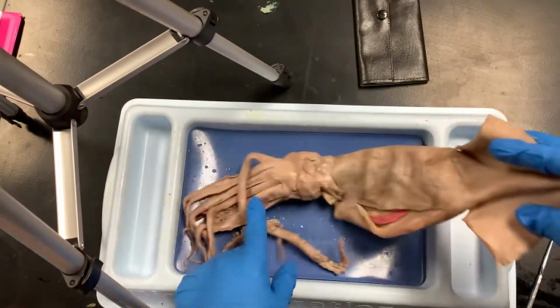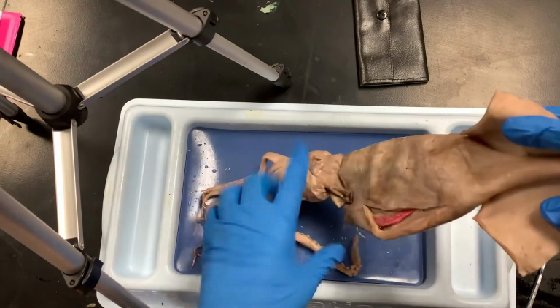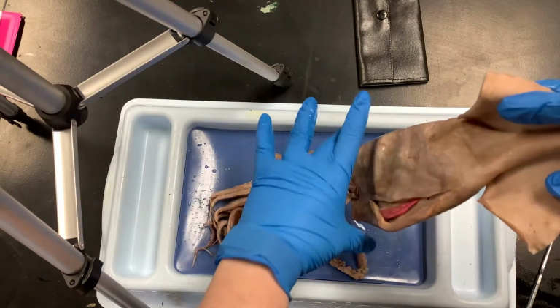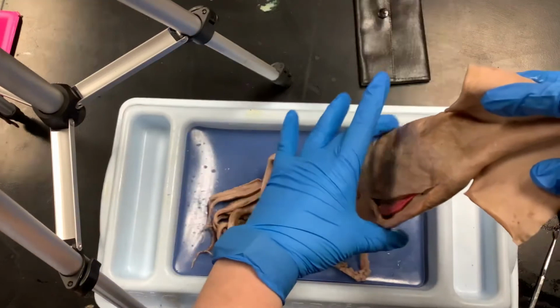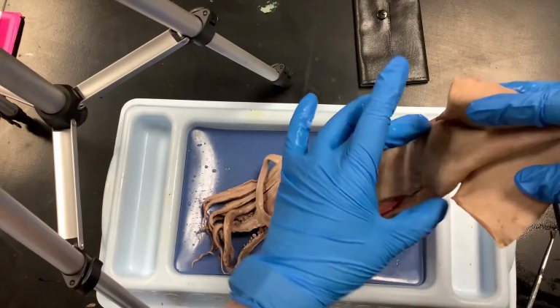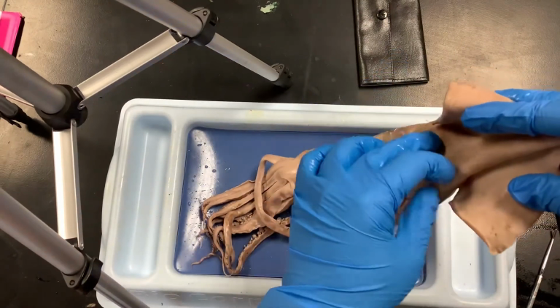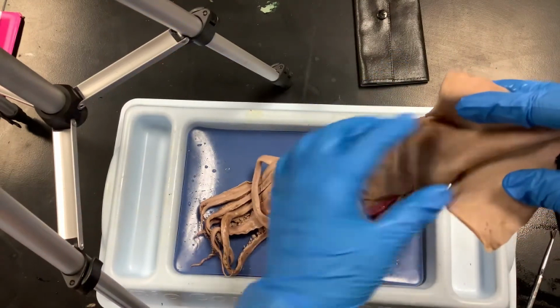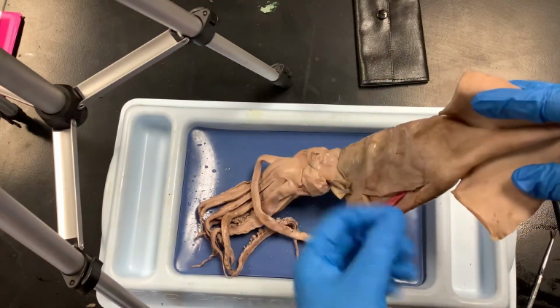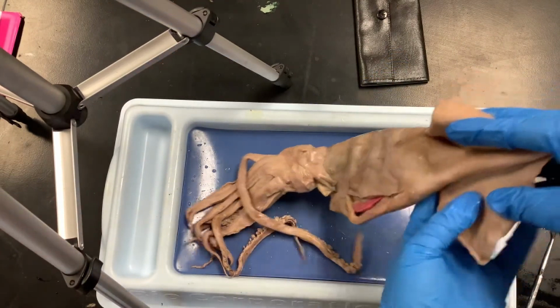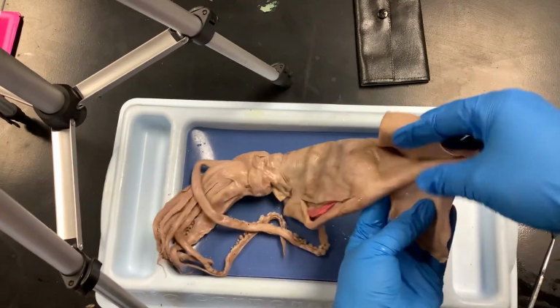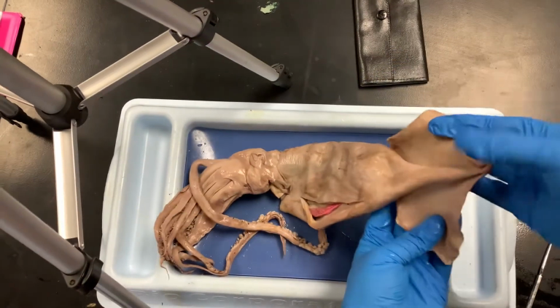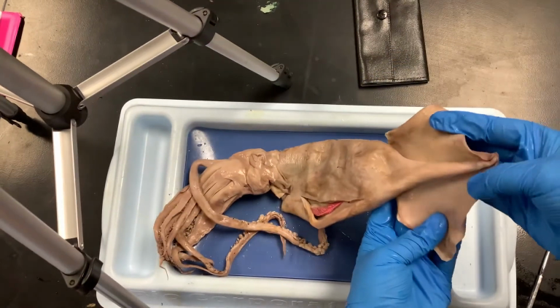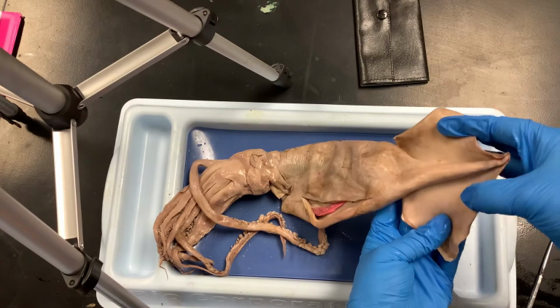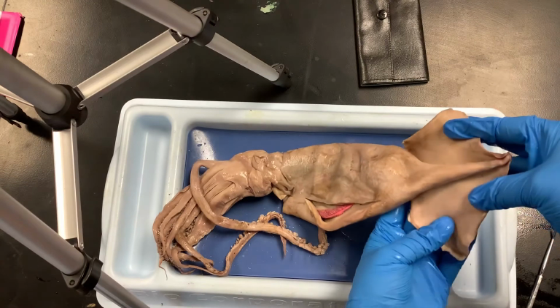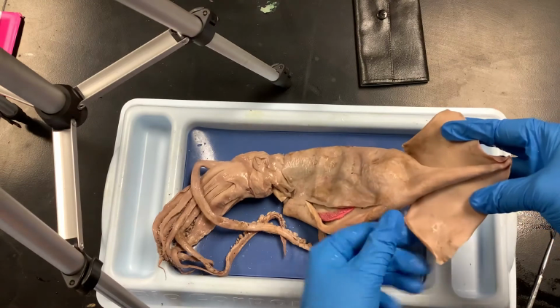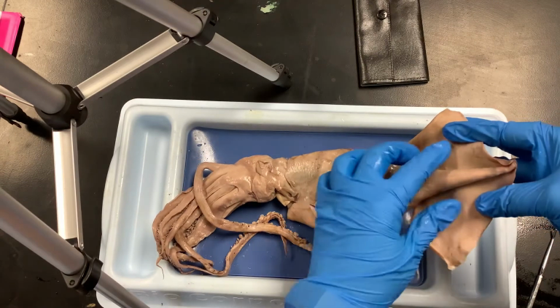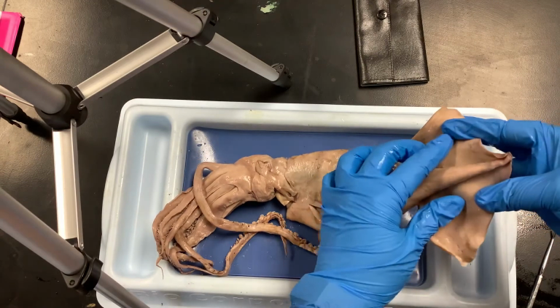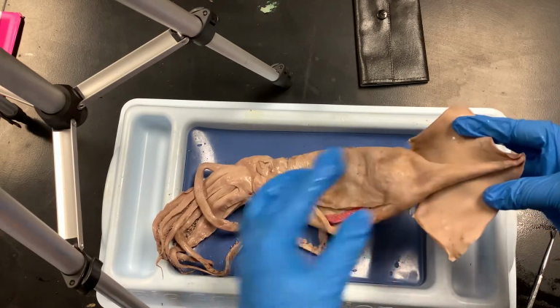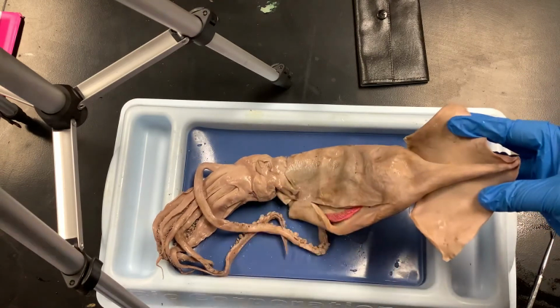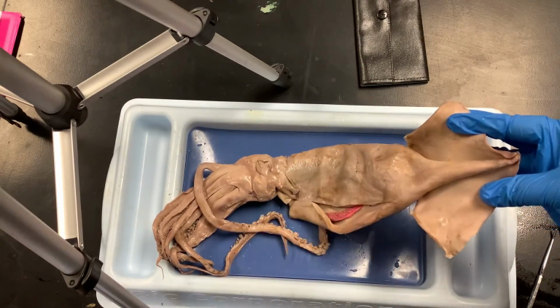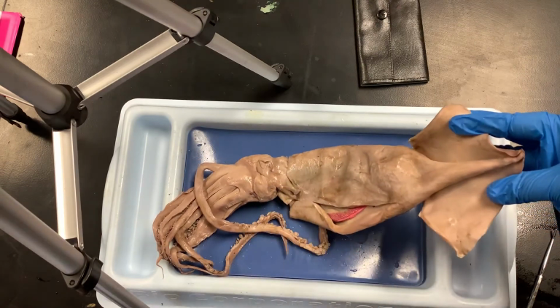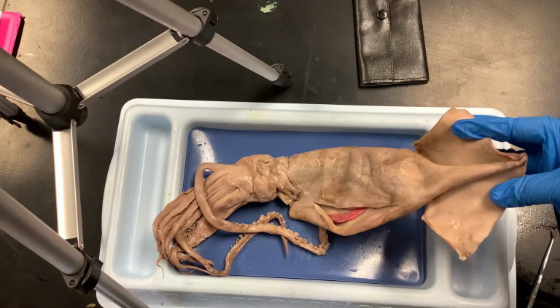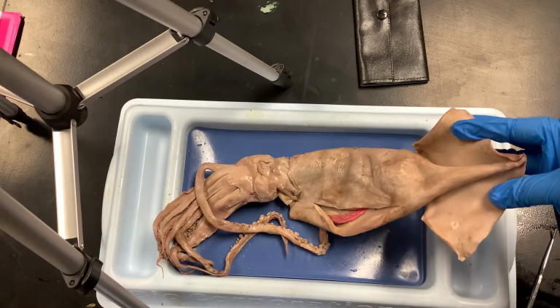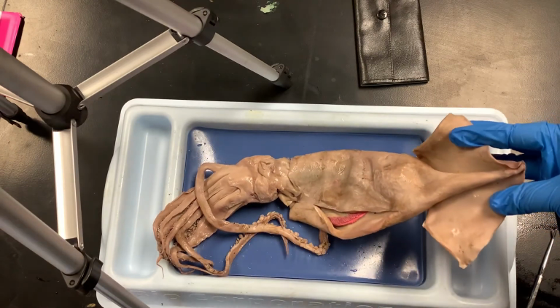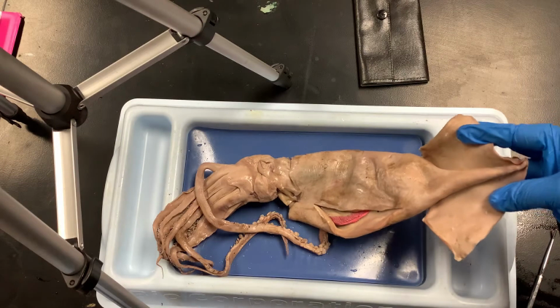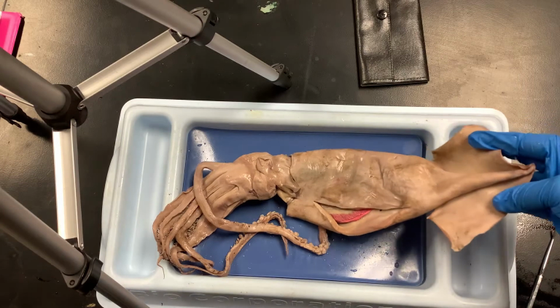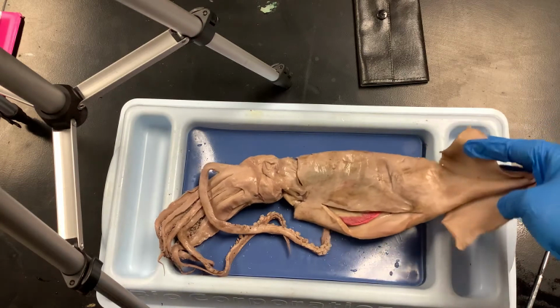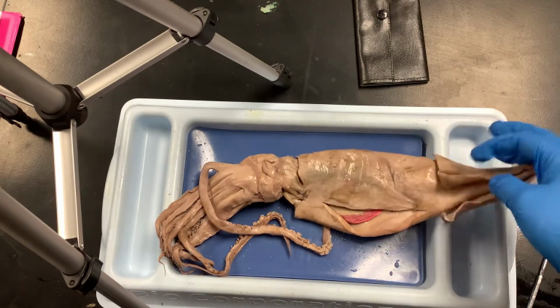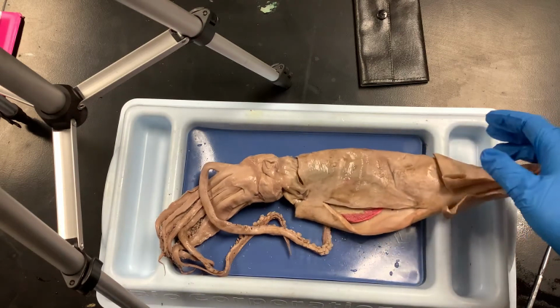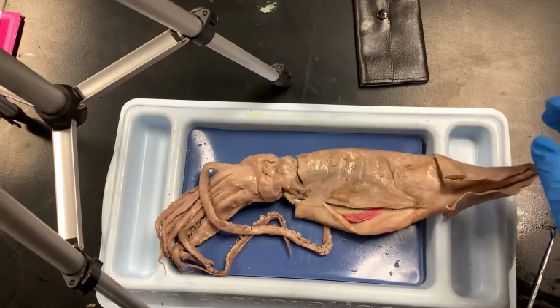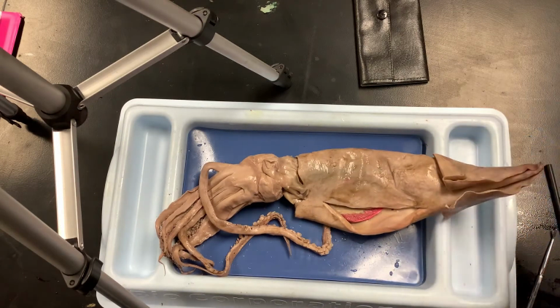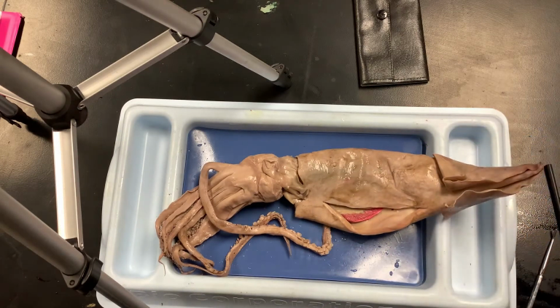This whole structure up here is the mantle. The mantle has two lateral fins at the end, which are mostly for allowing the squid to change direction quickly.